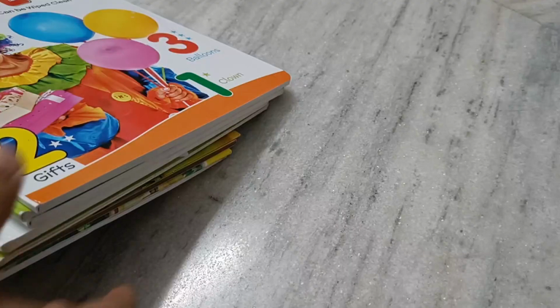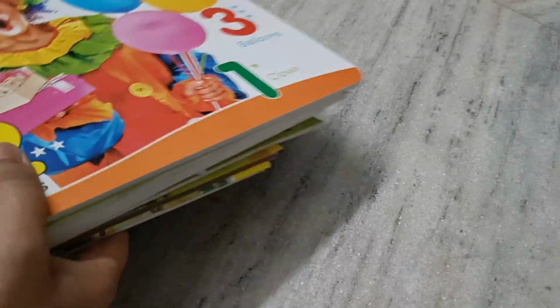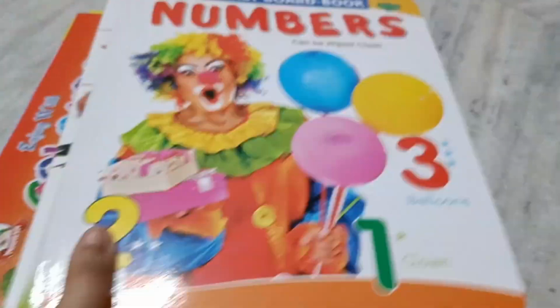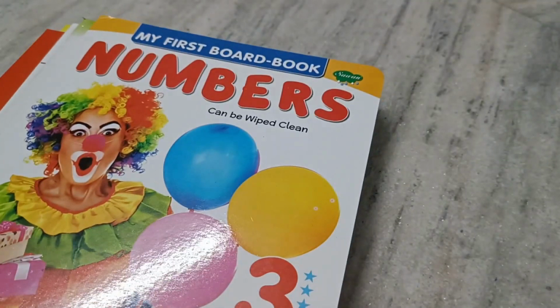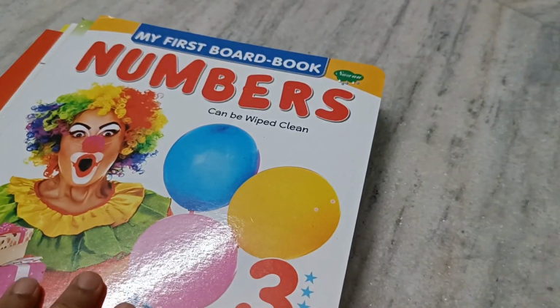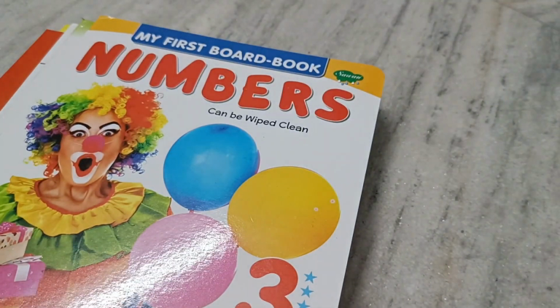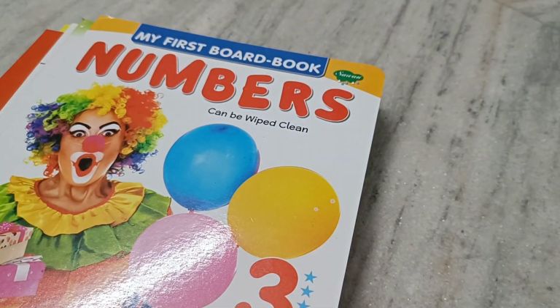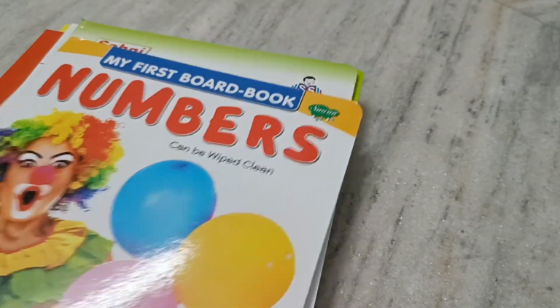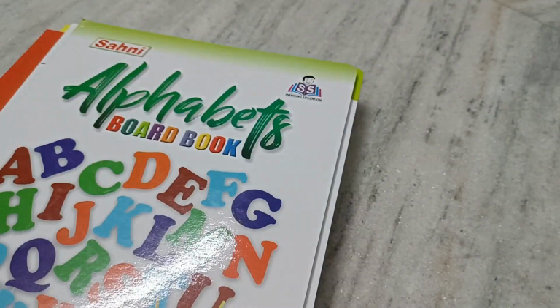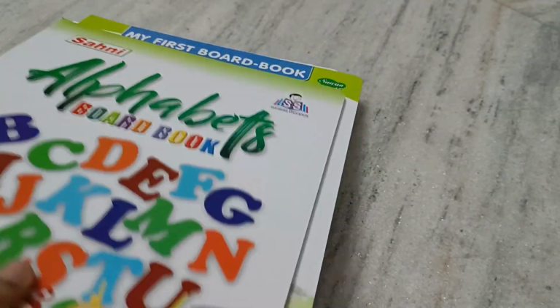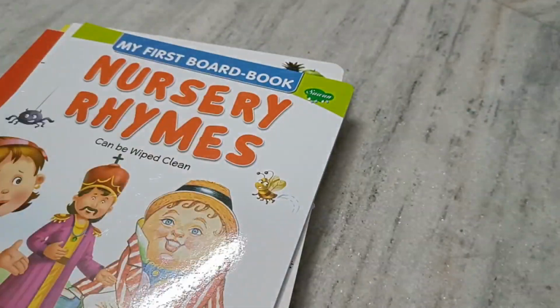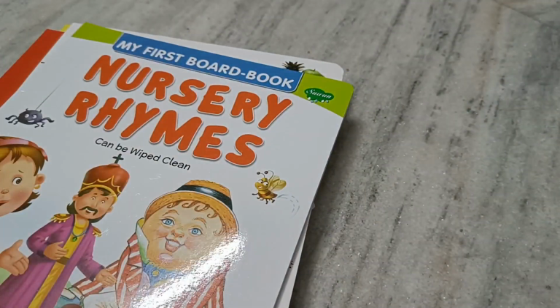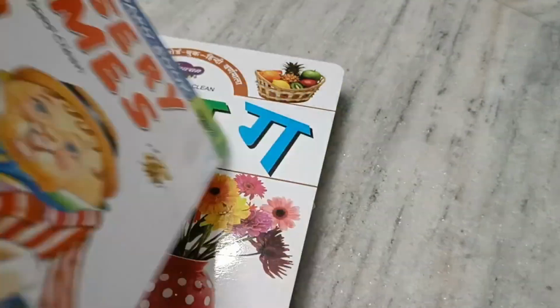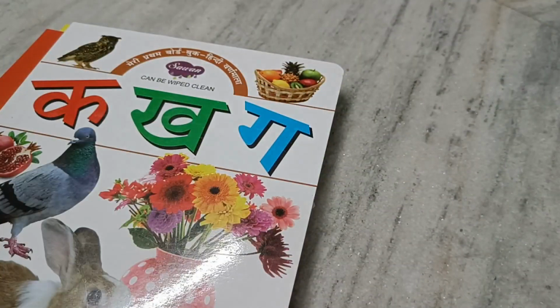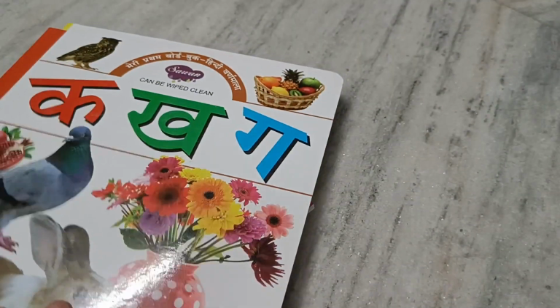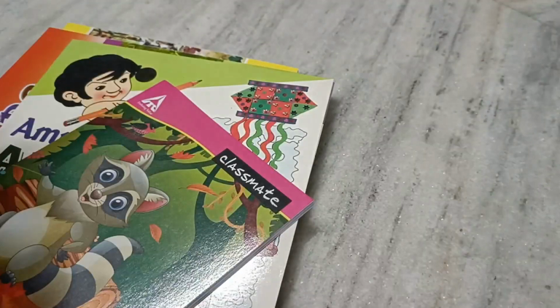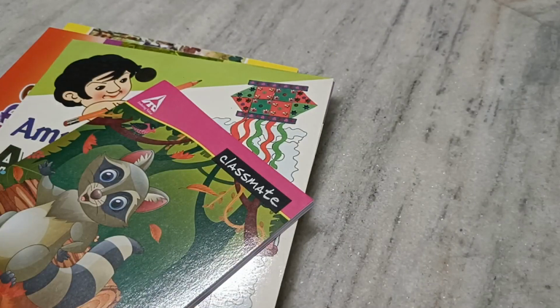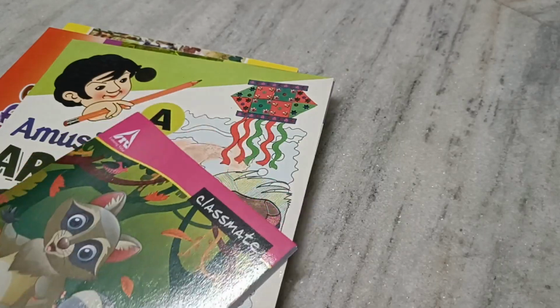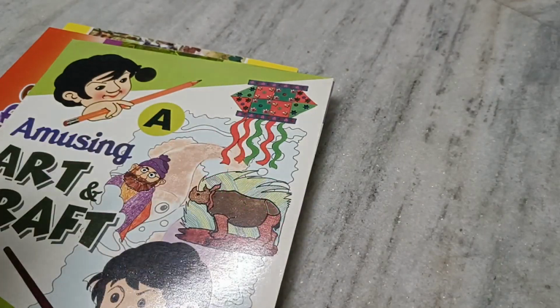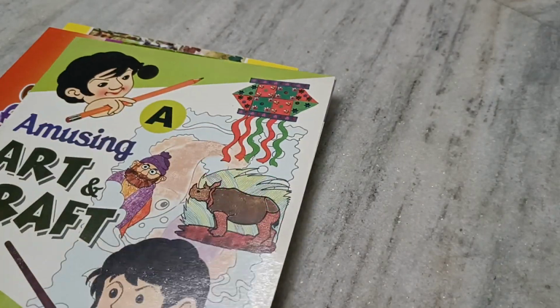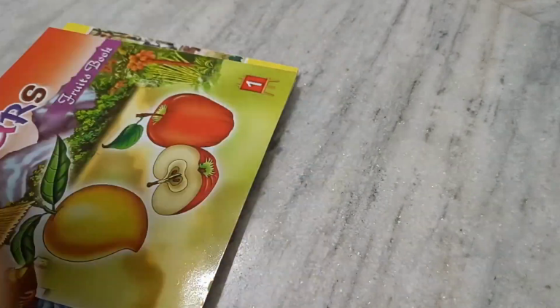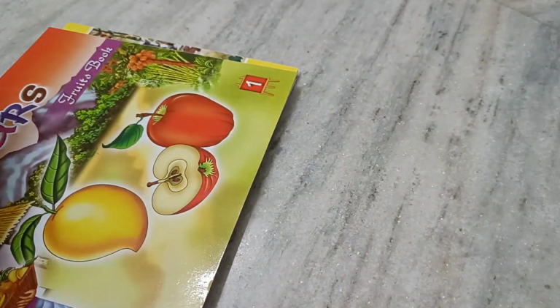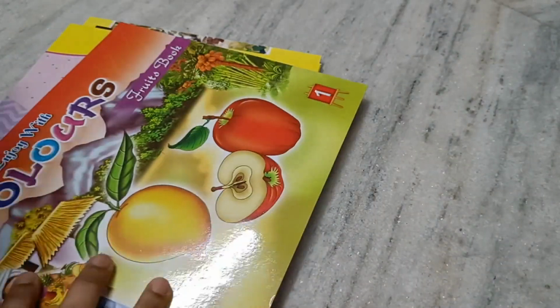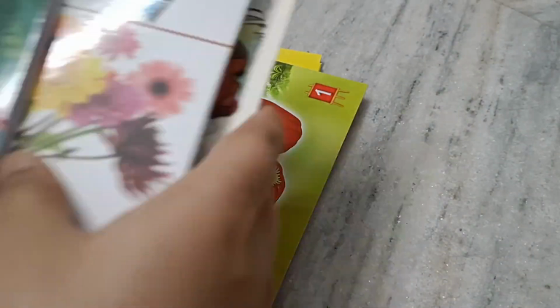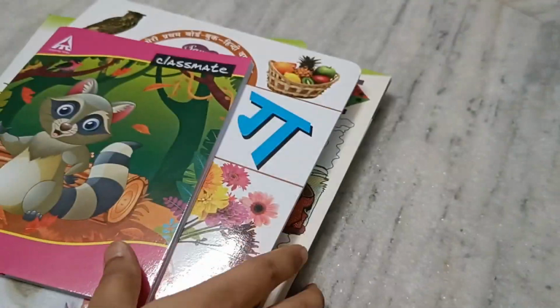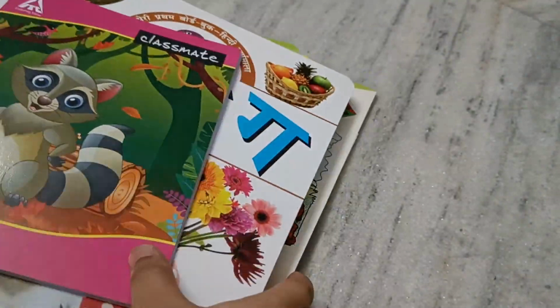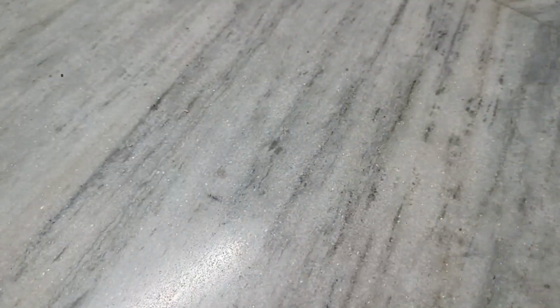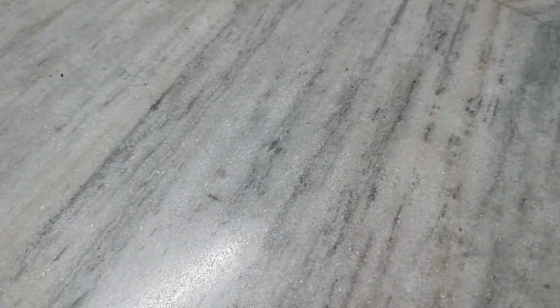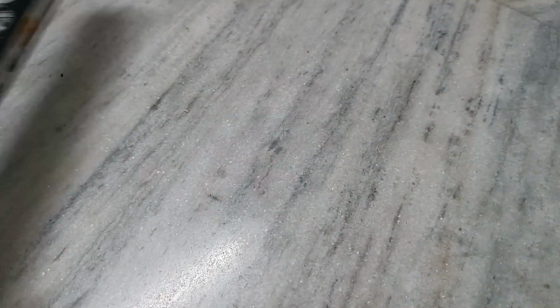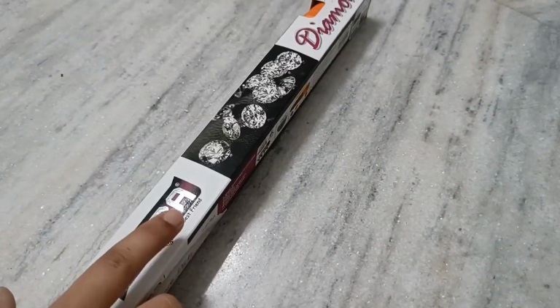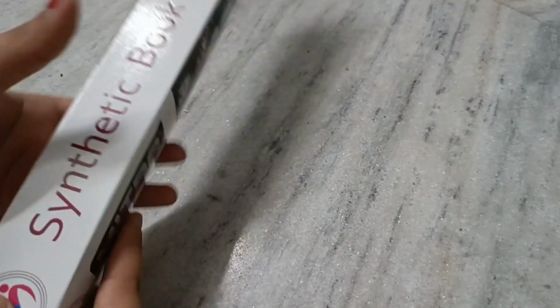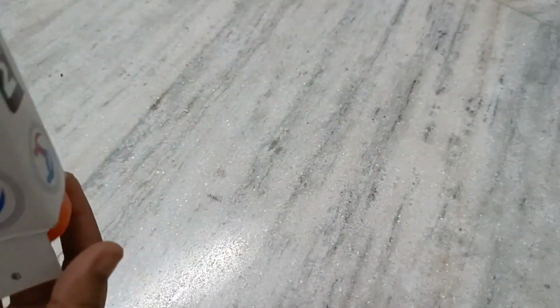Hello everyone, a very warm welcome to my channel. This is something I really wanted to share with you all because I was doing this work in school, and today I am doing it for my baby.